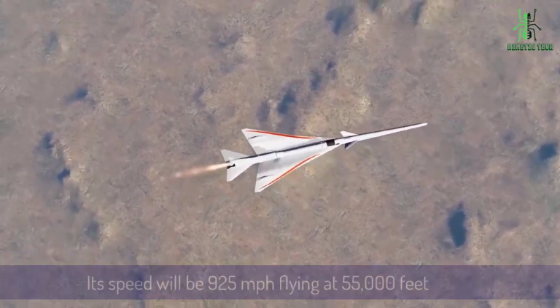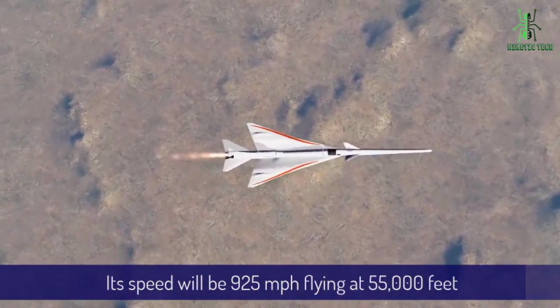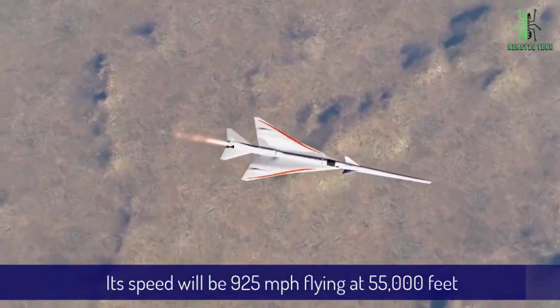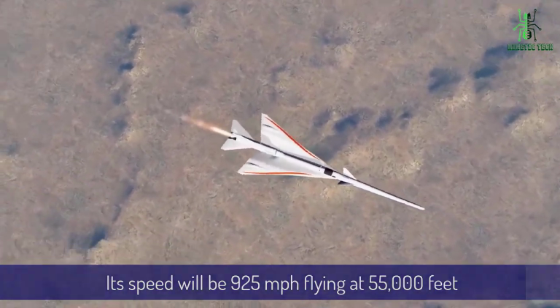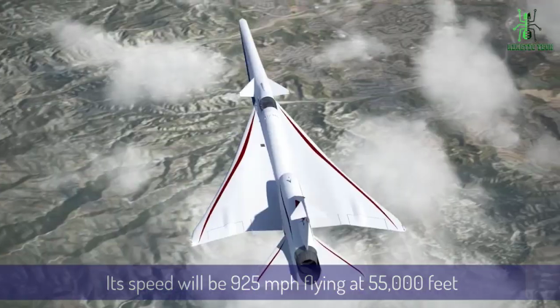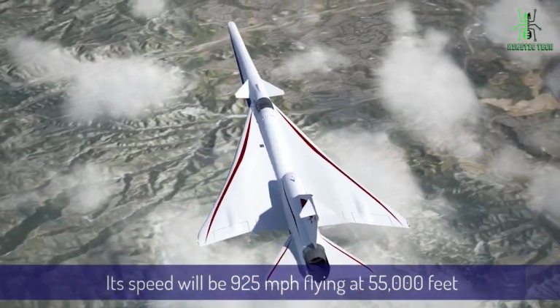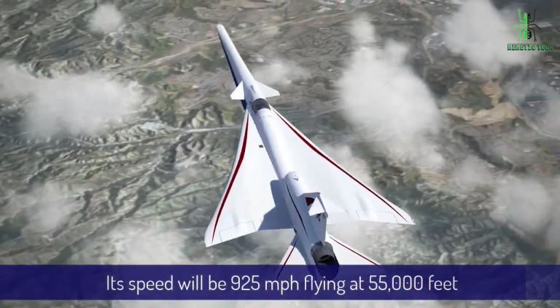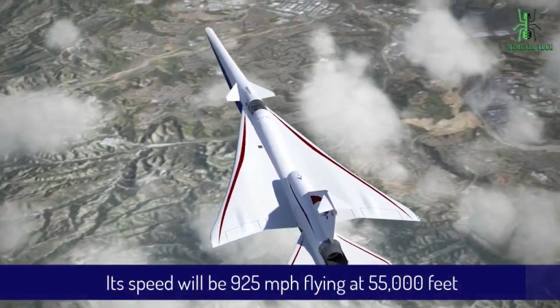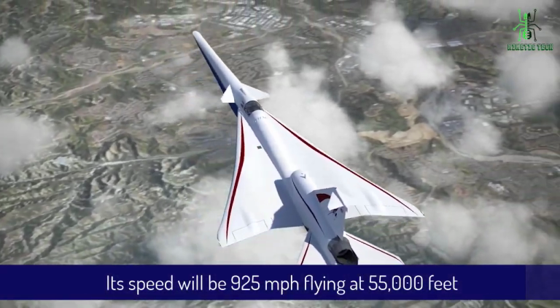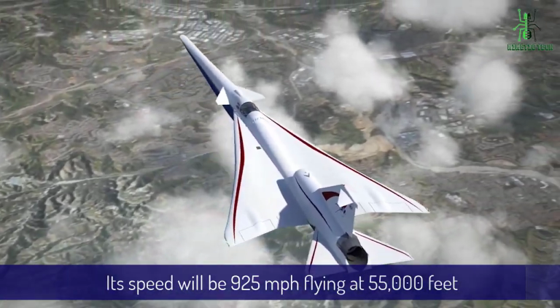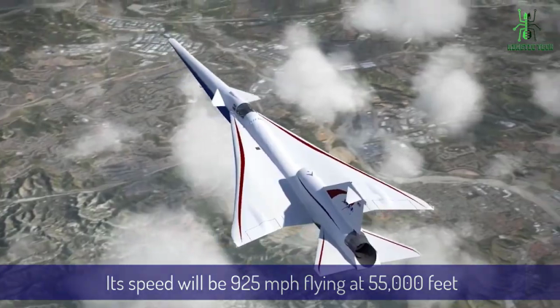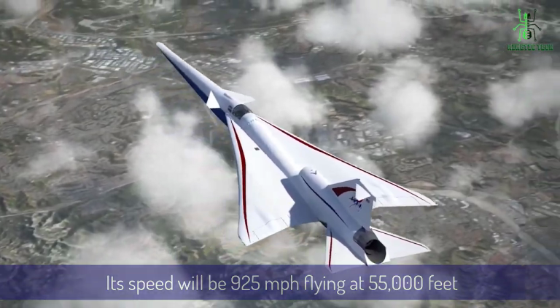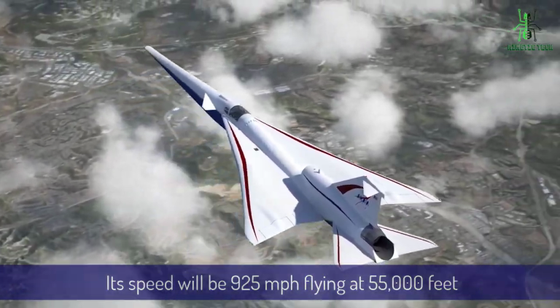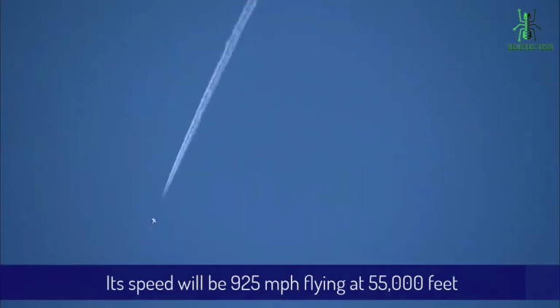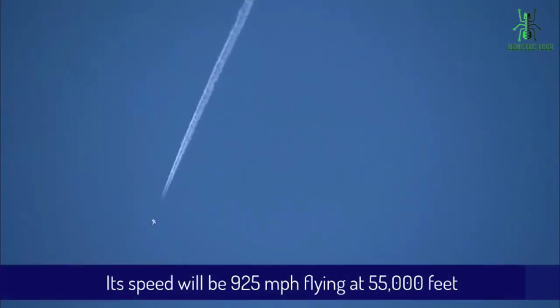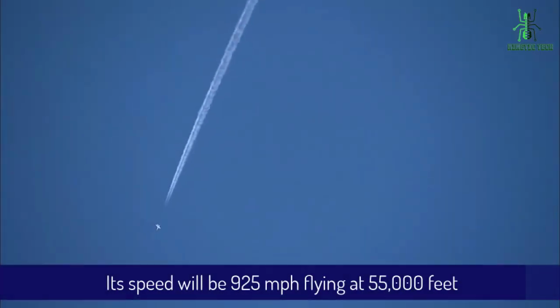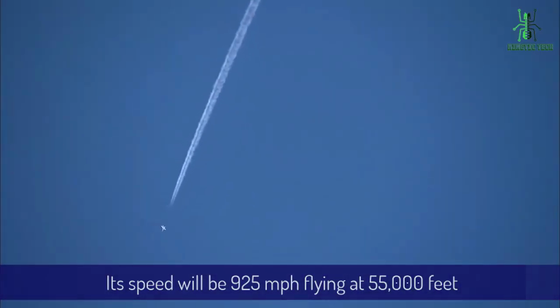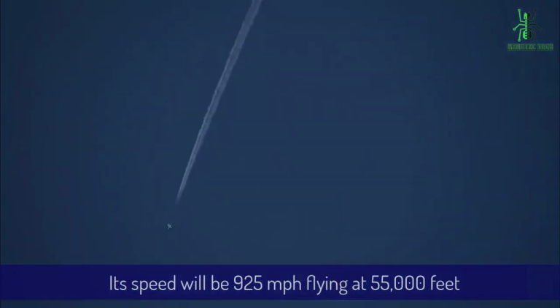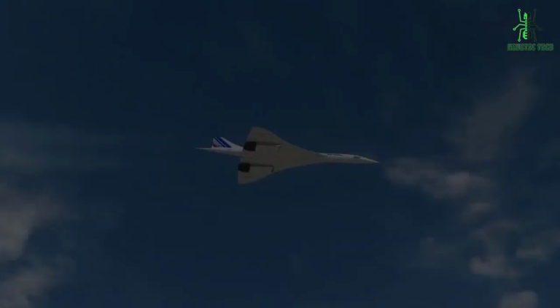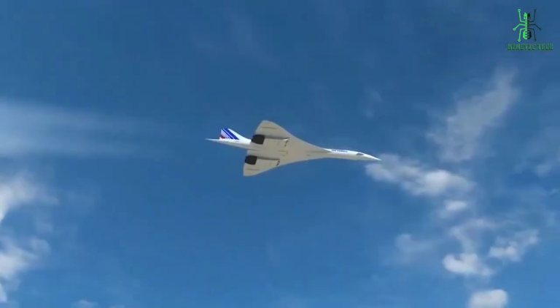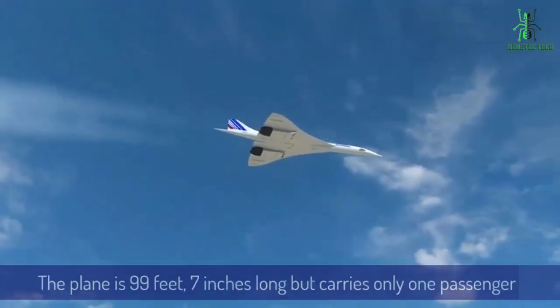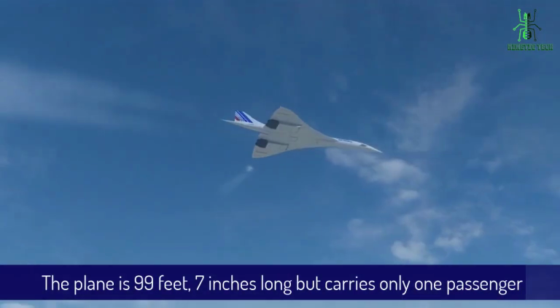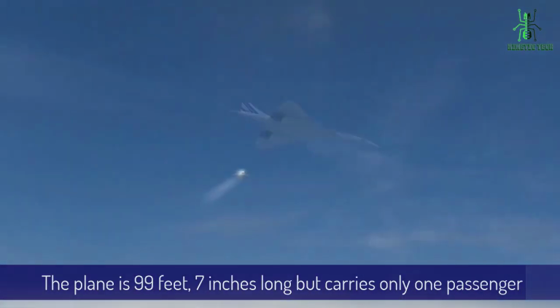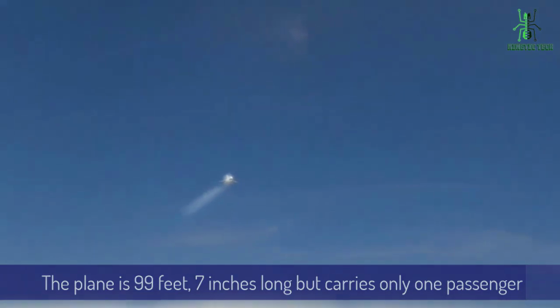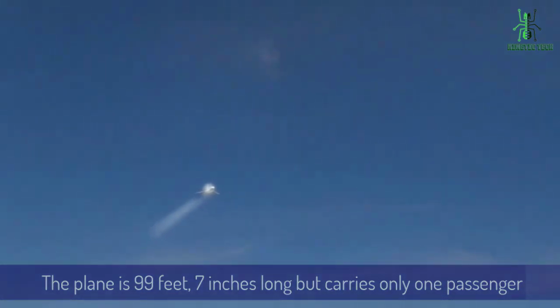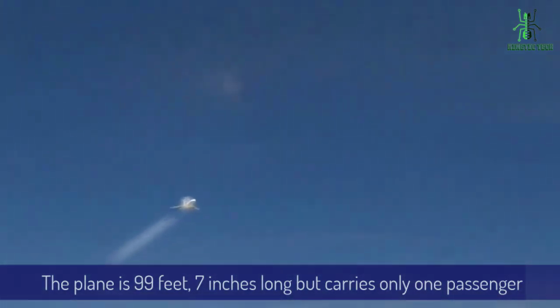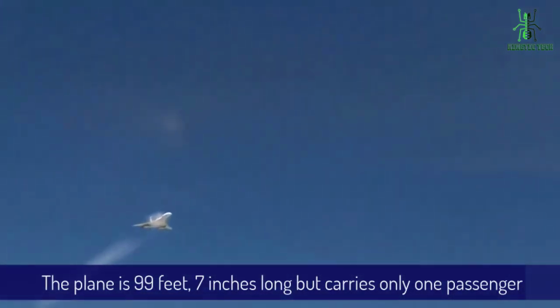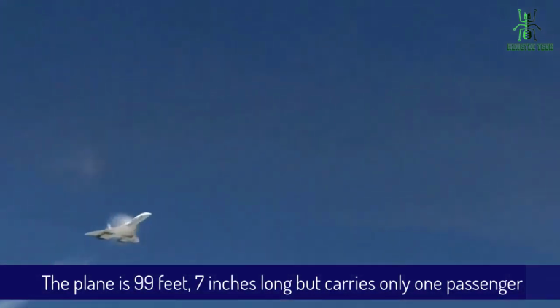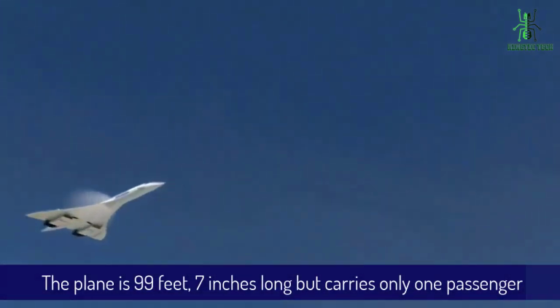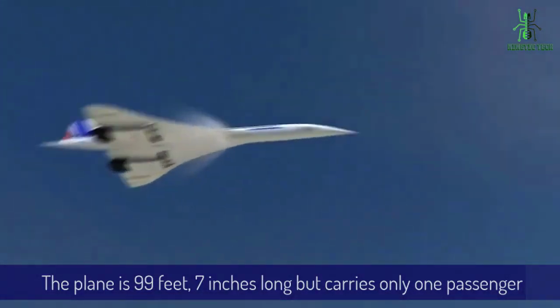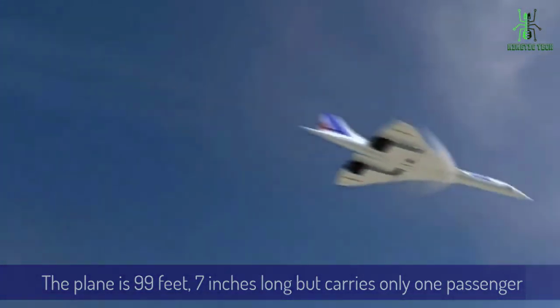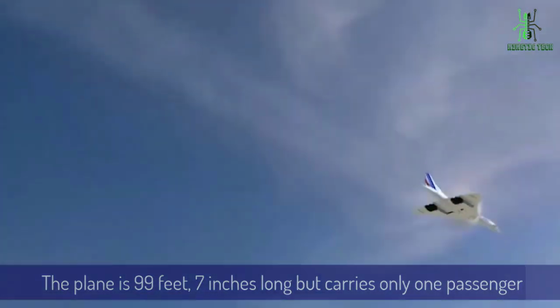Its design research speed will be 925 miles per hour, flying at 55,000 feet. The plane is 99 feet, 7 inches long, but only carries one passenger.